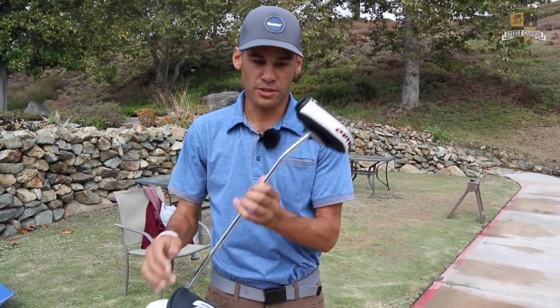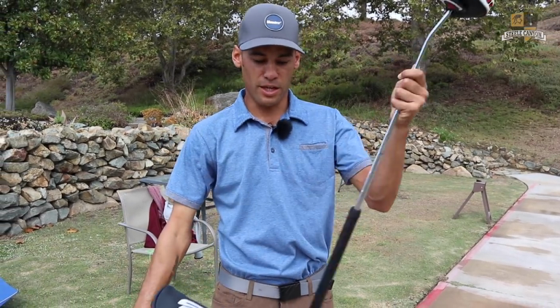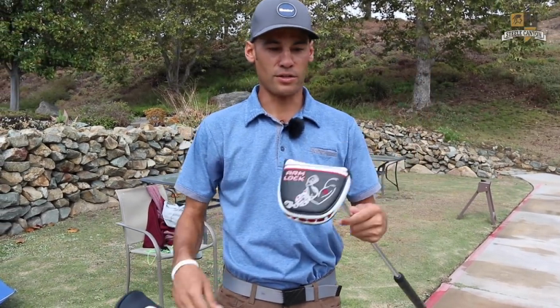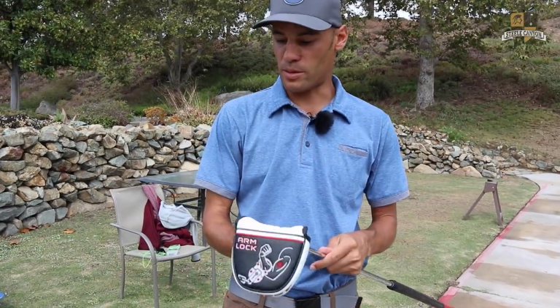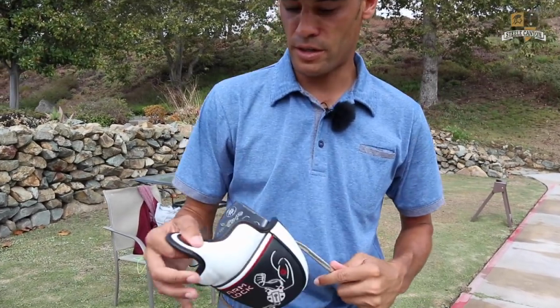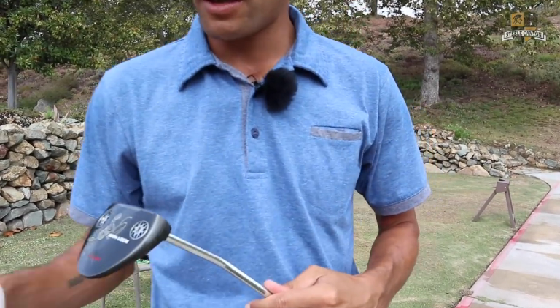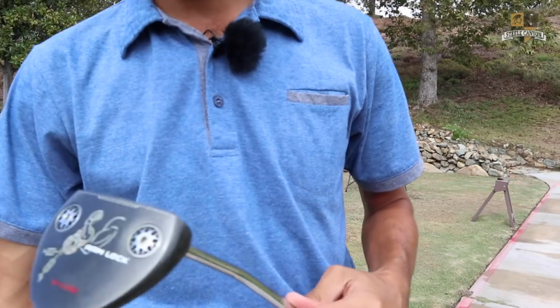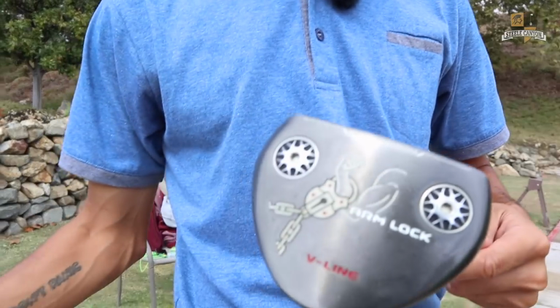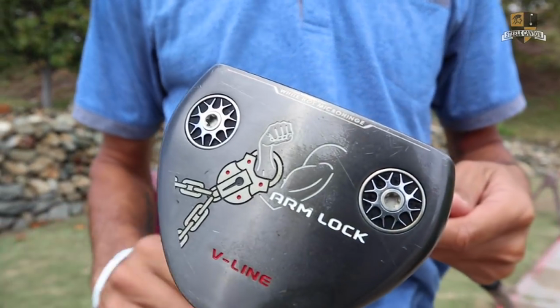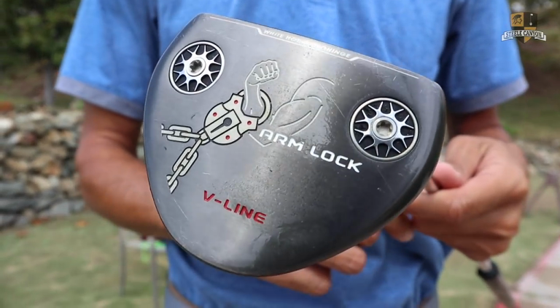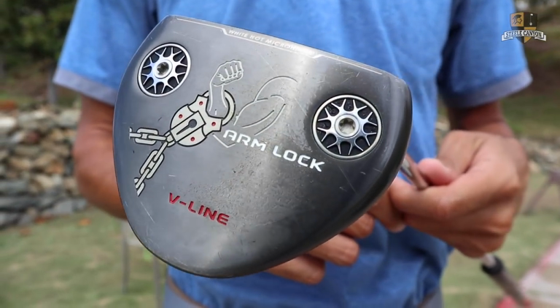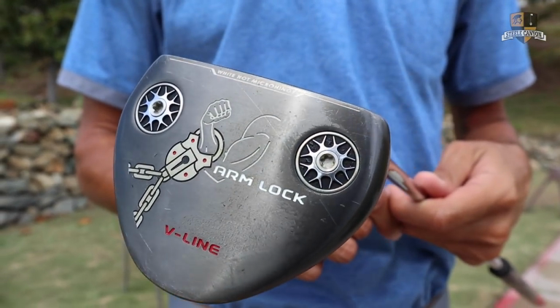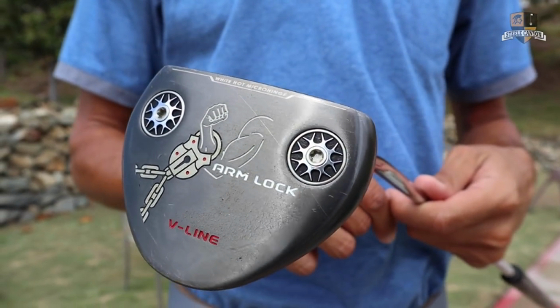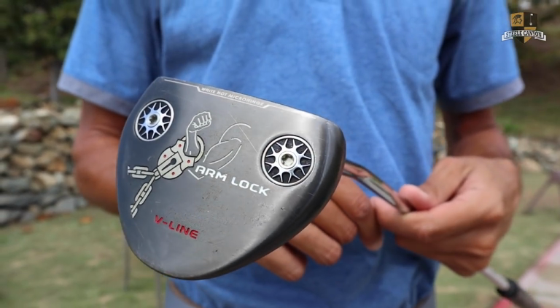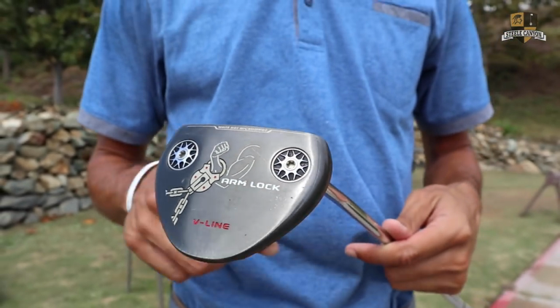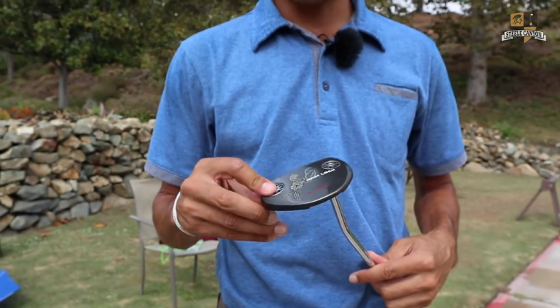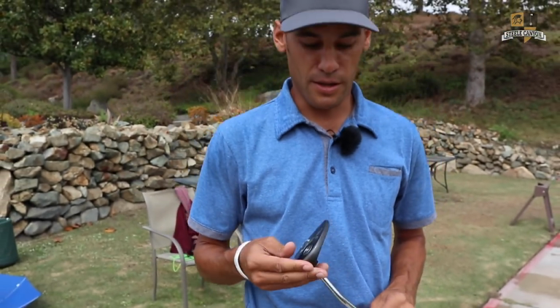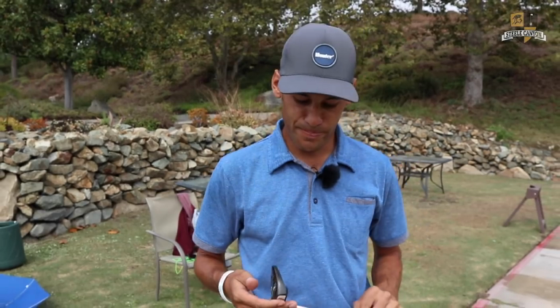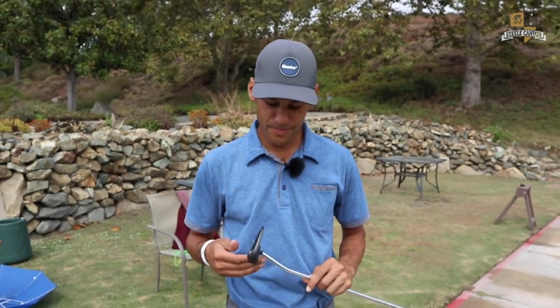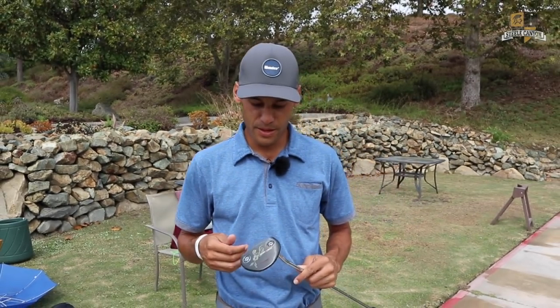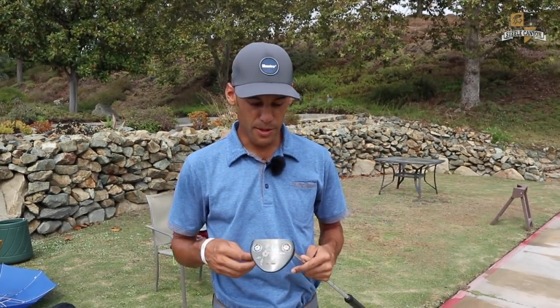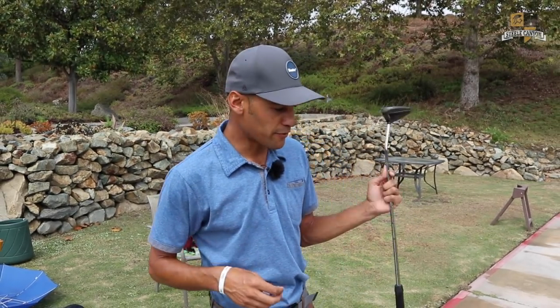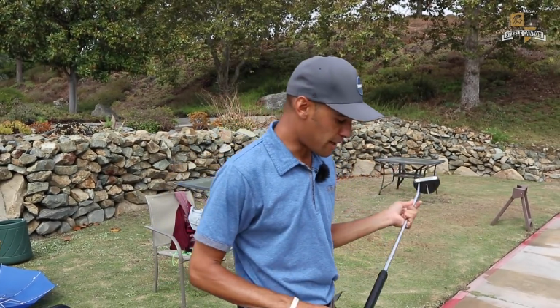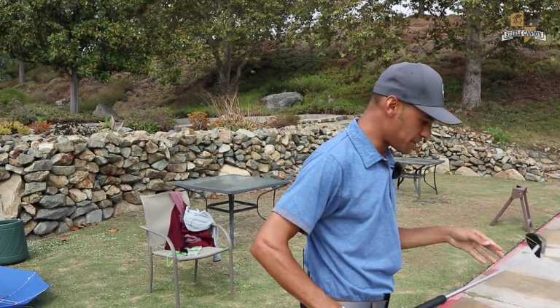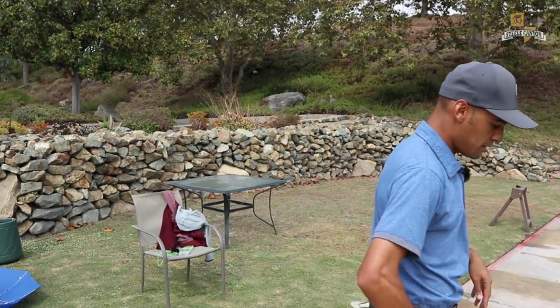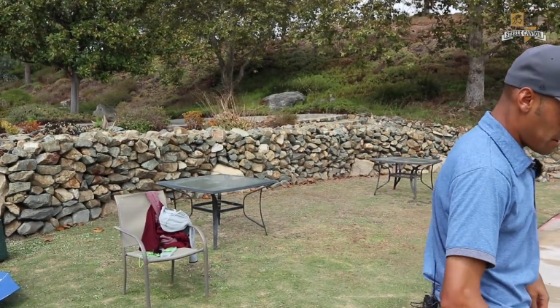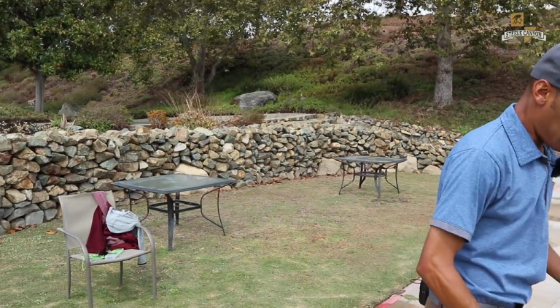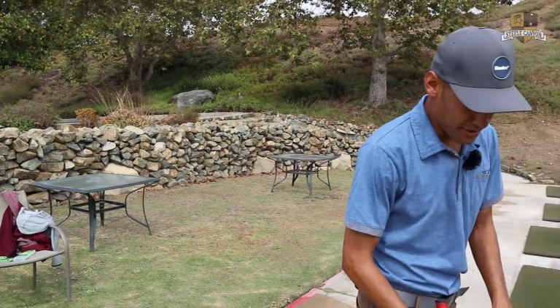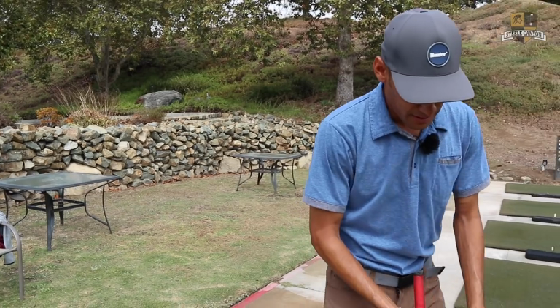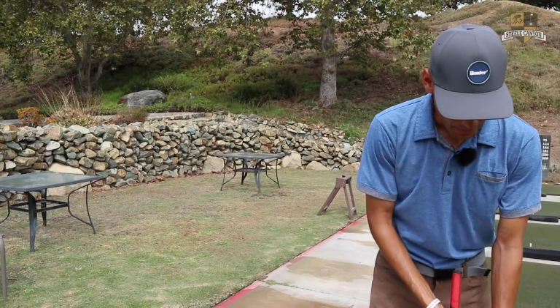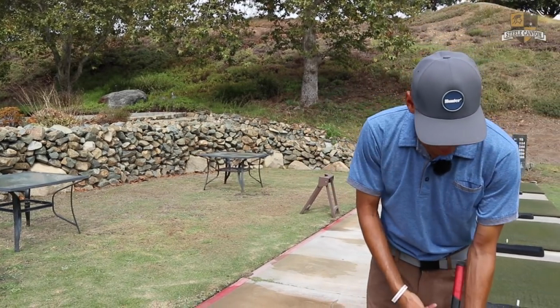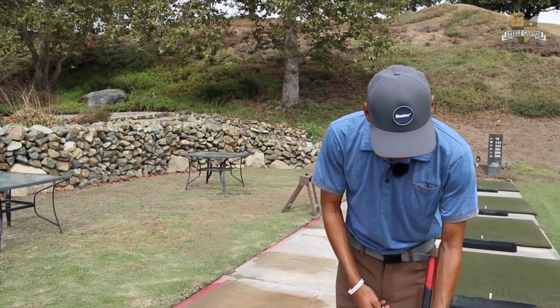As you can see from the head cover, it's an arm lock putter, which is a lifesaver. I've actually had this thing for quite some time — I got it maybe a month after I got back from Asia and I haven't changed it.